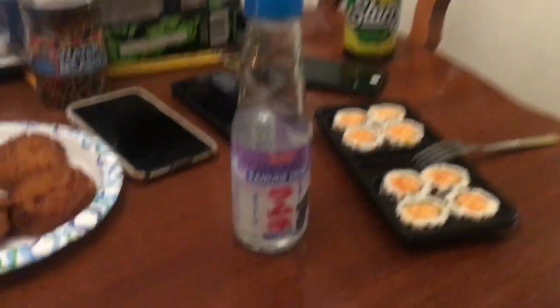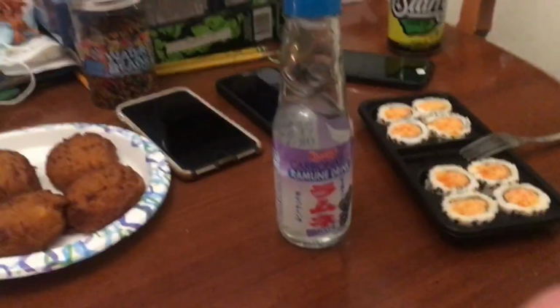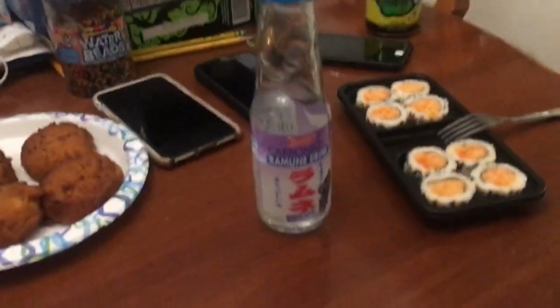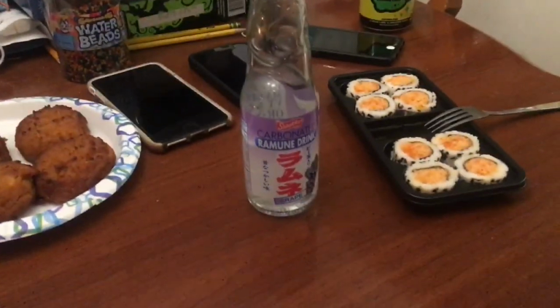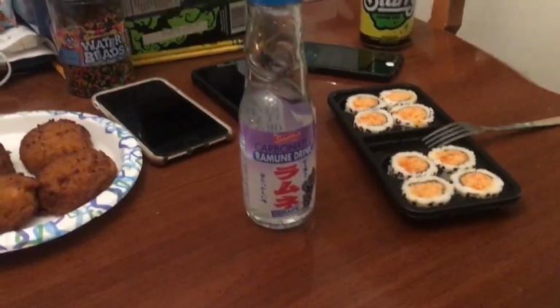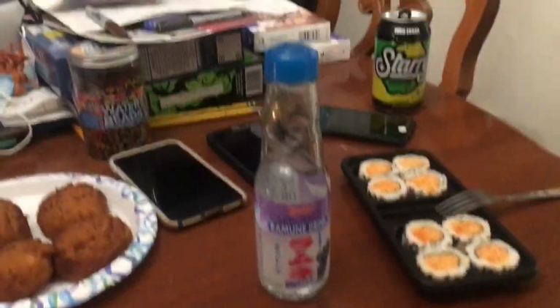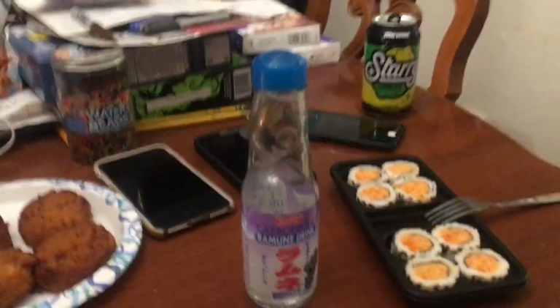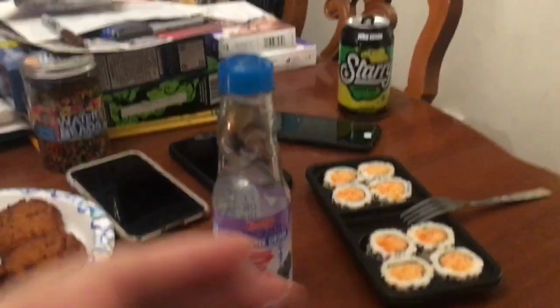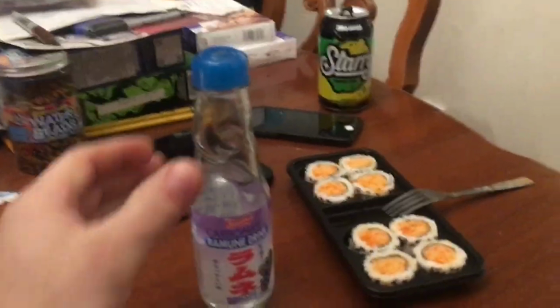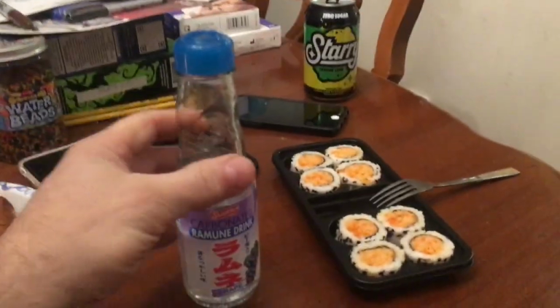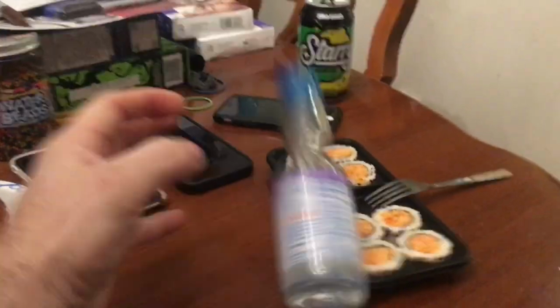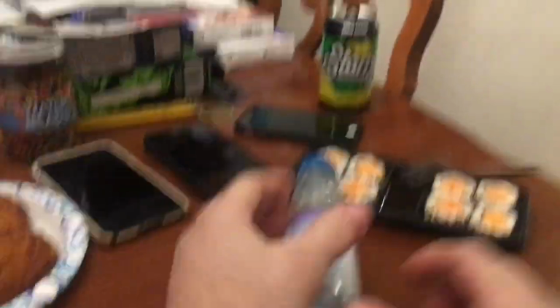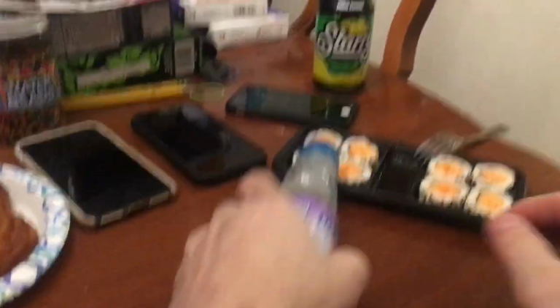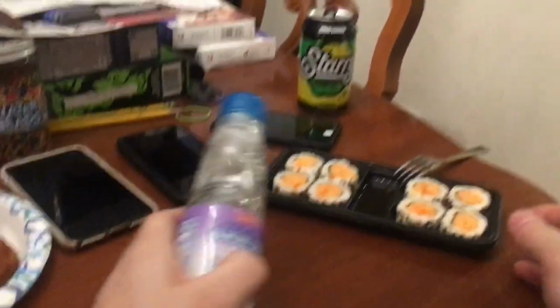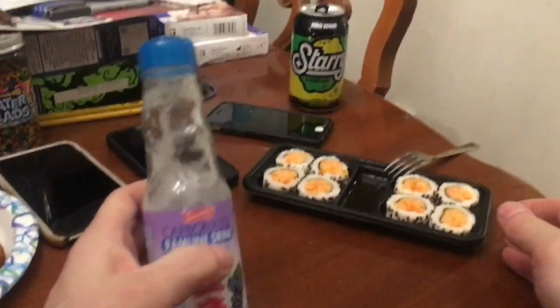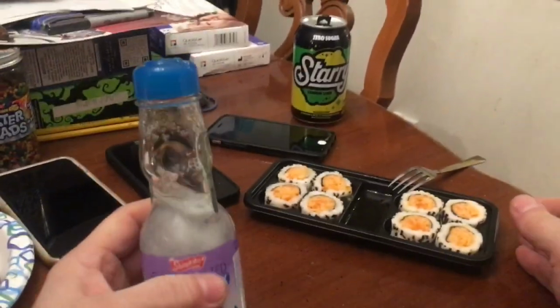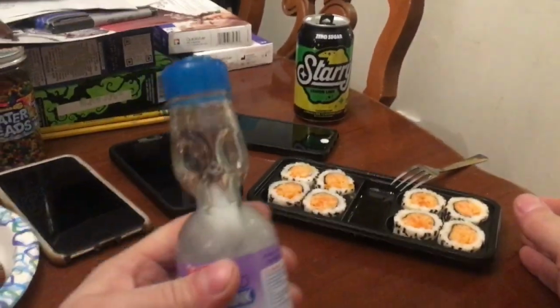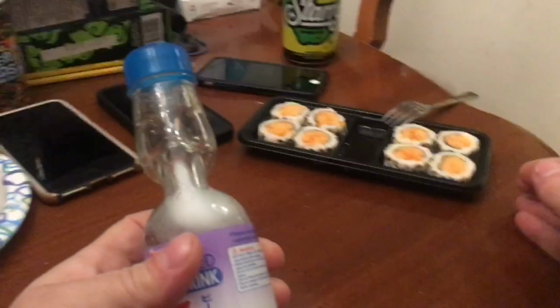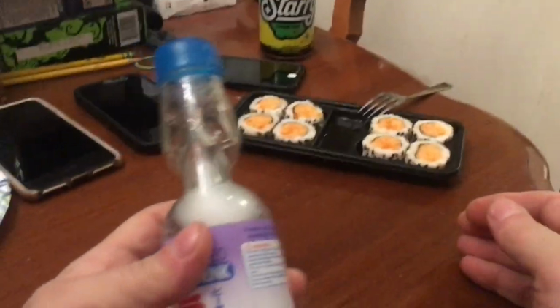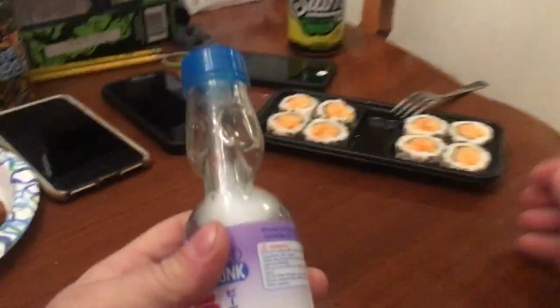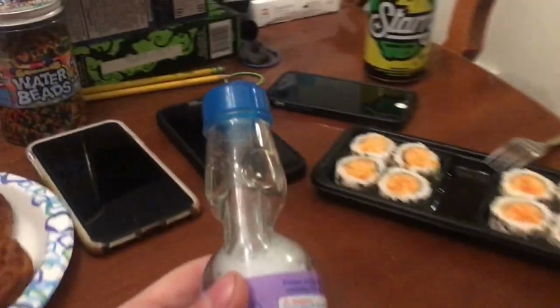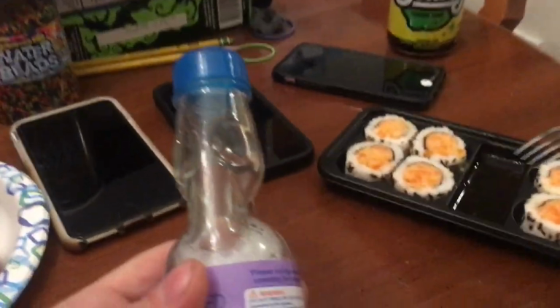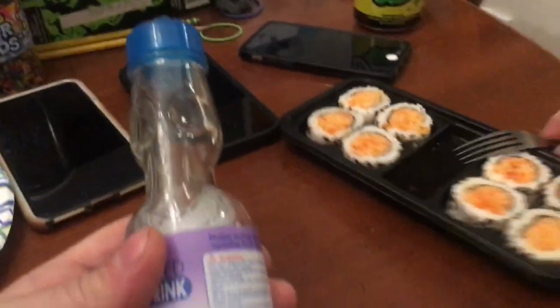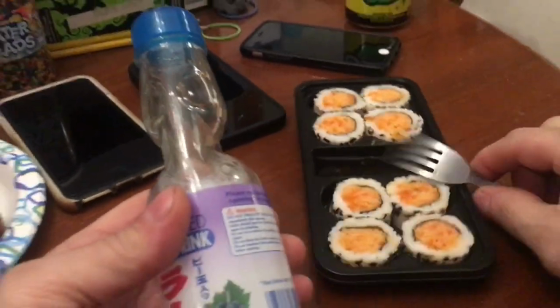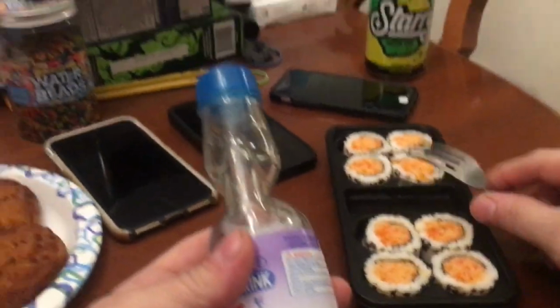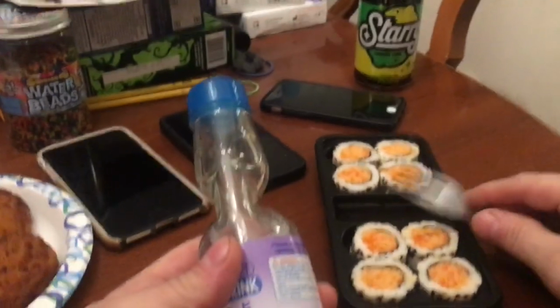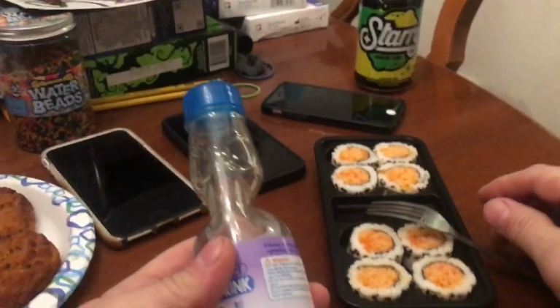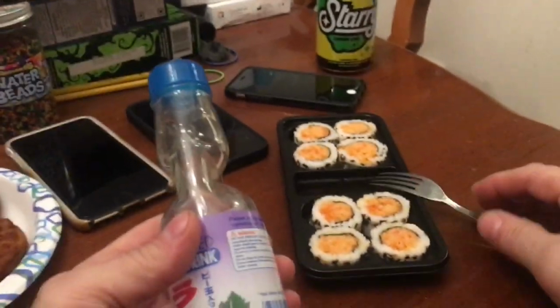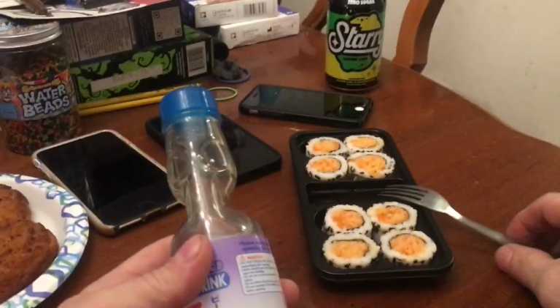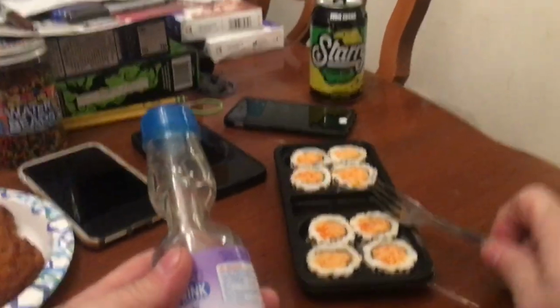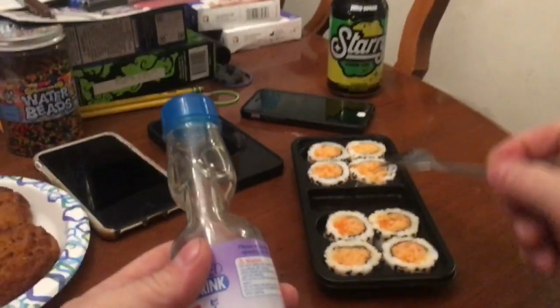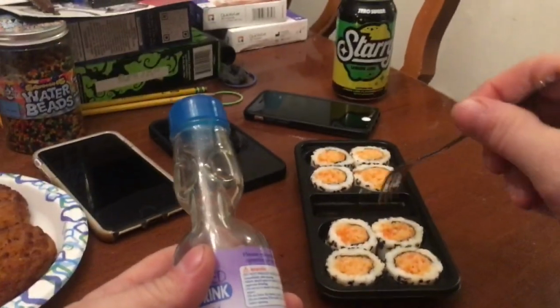Yay, Japanese soda. That's a good way to start it, right? Knock my fork out of my sushi. What's up with that?